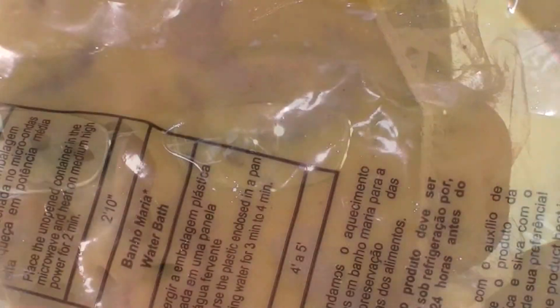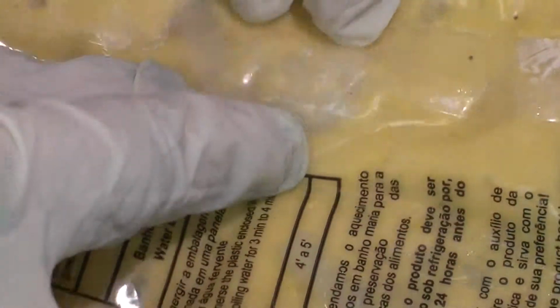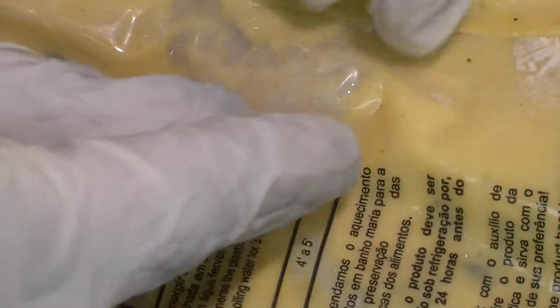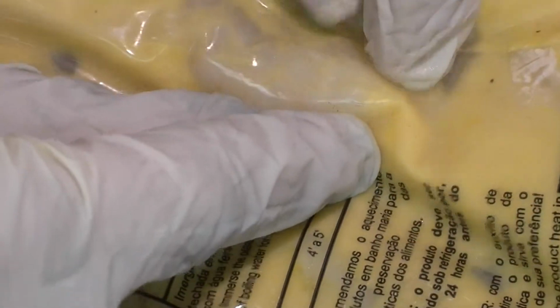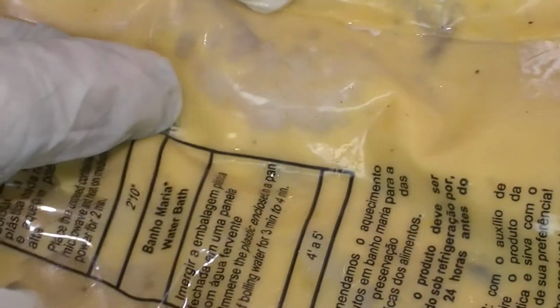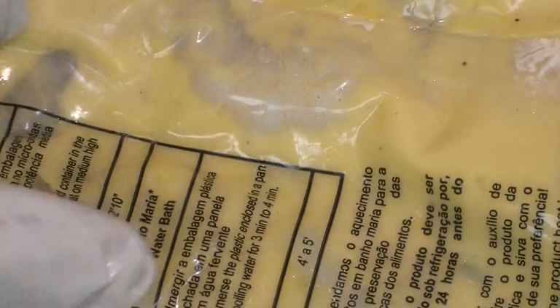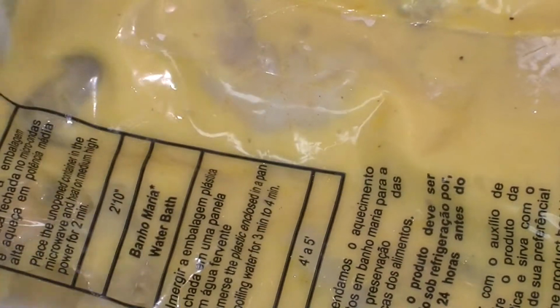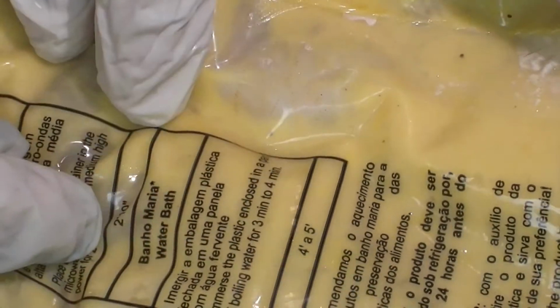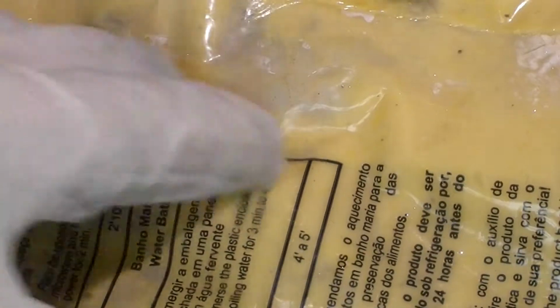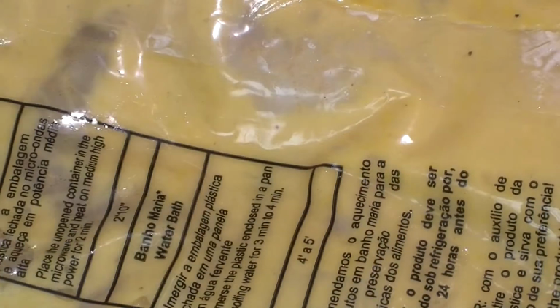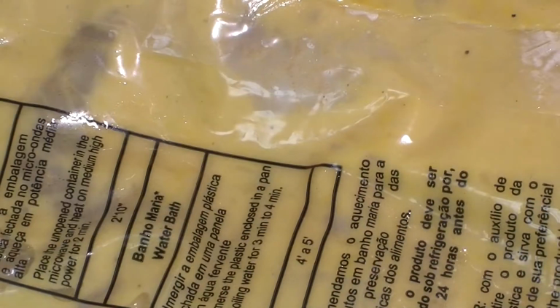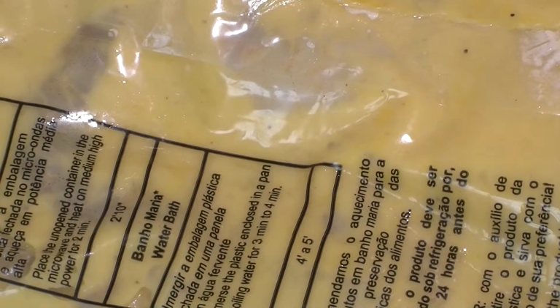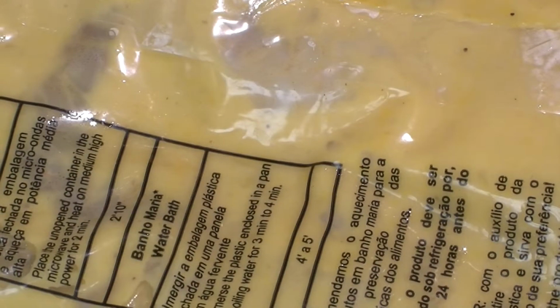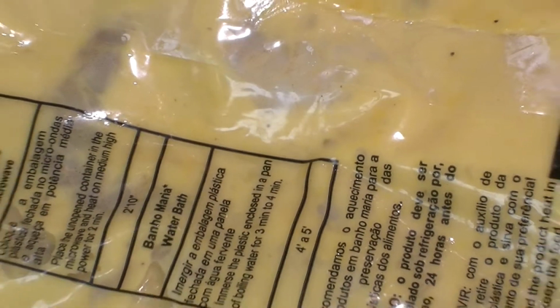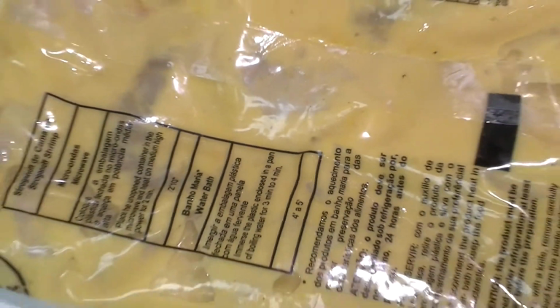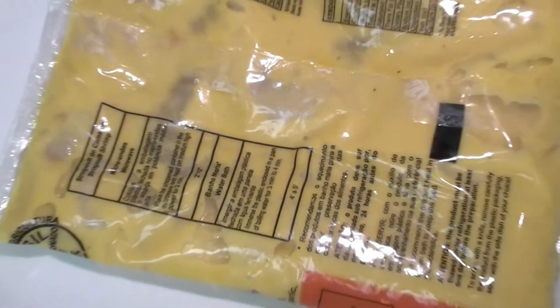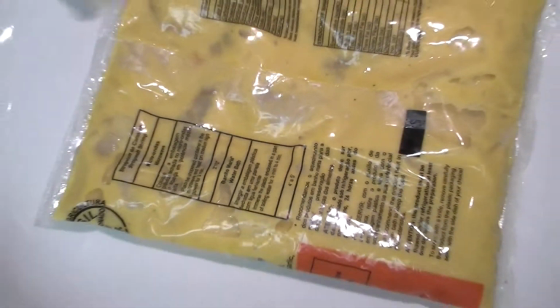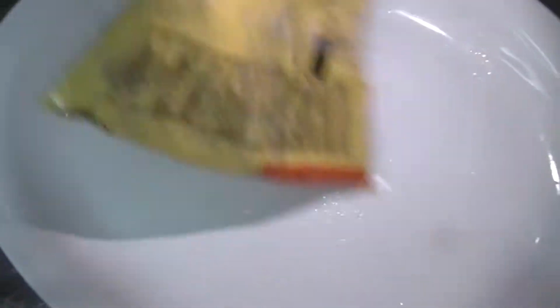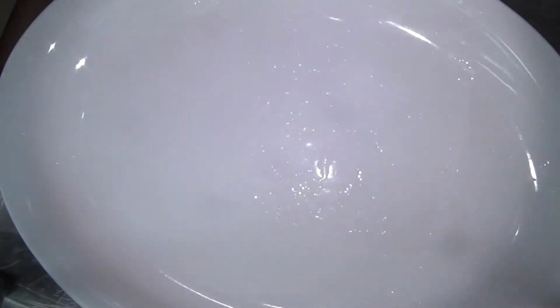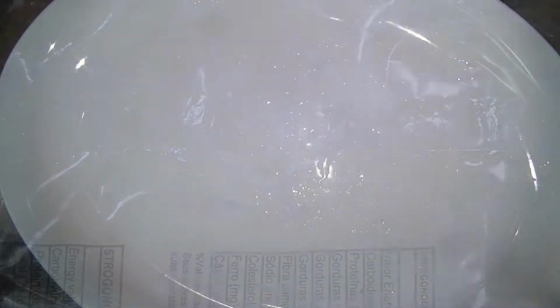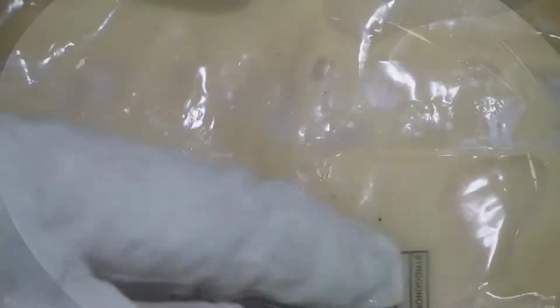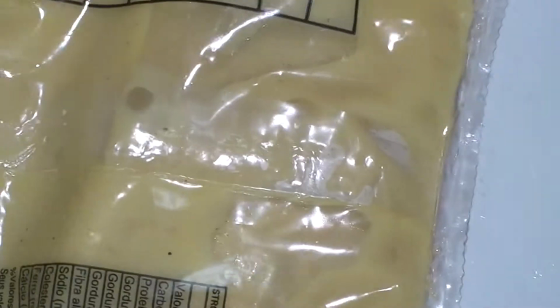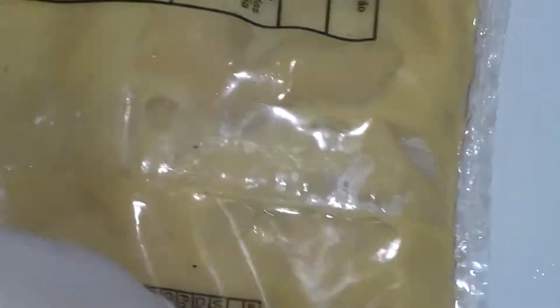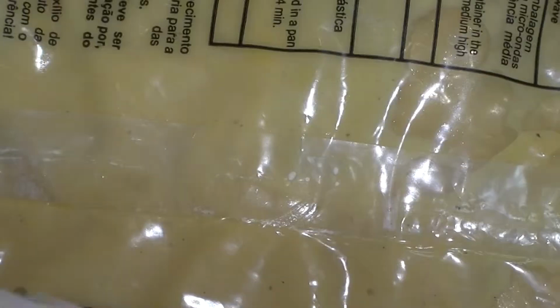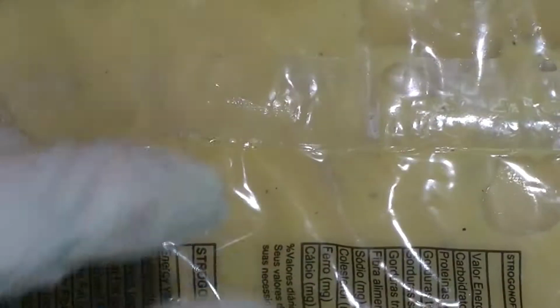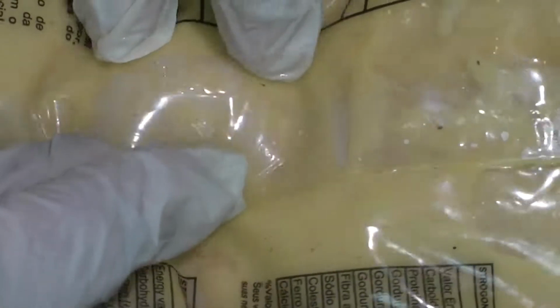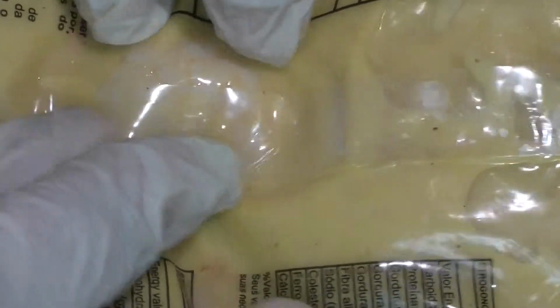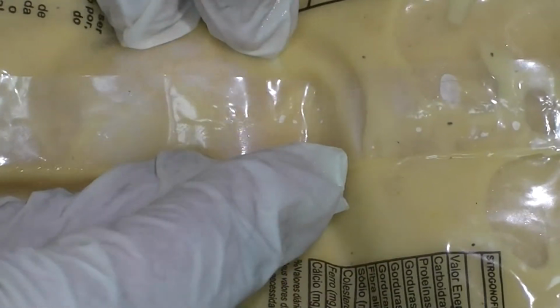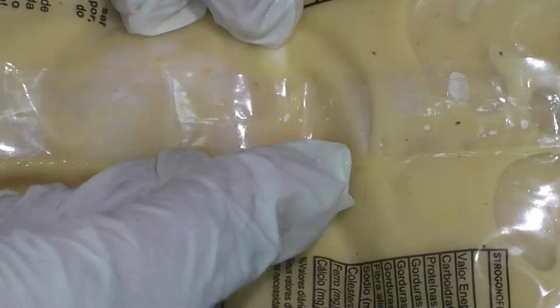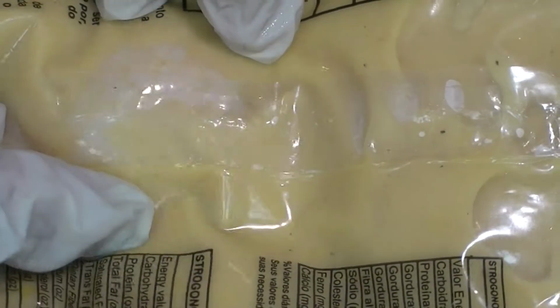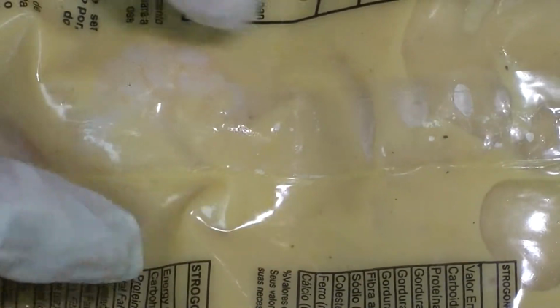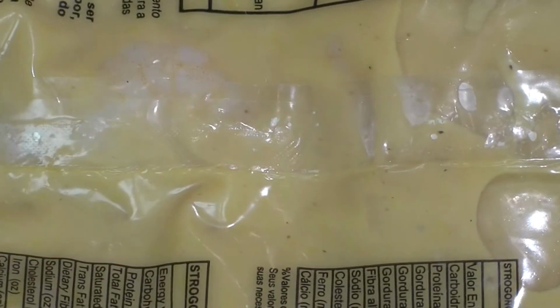At this point you have to check the color of the shrimp to make sure it's cooked. It's not ready yet. When you see the shrimp color change to pink, it's ready to go.